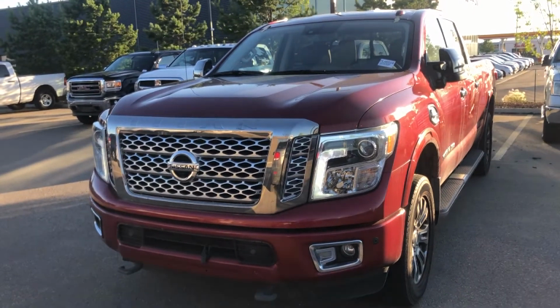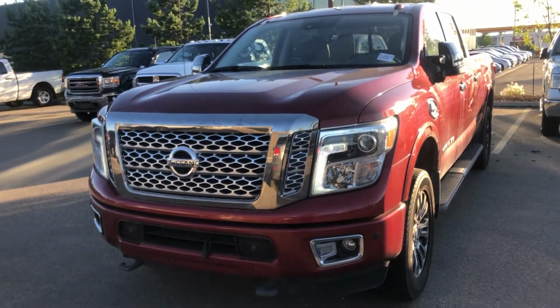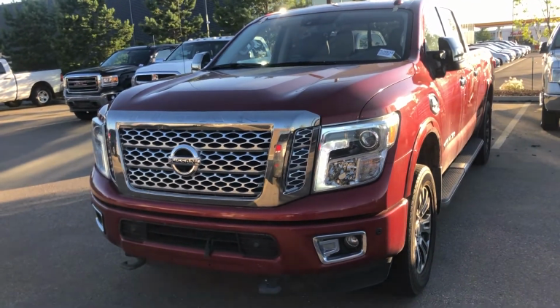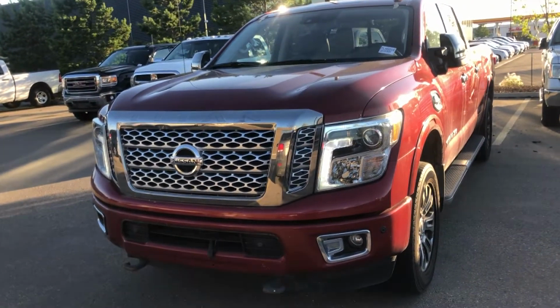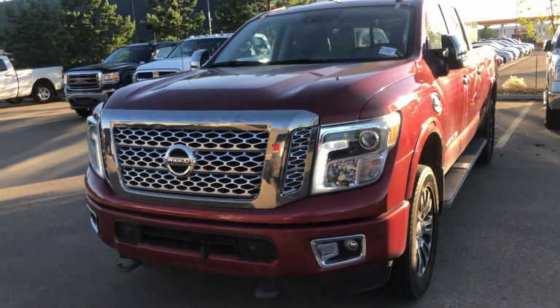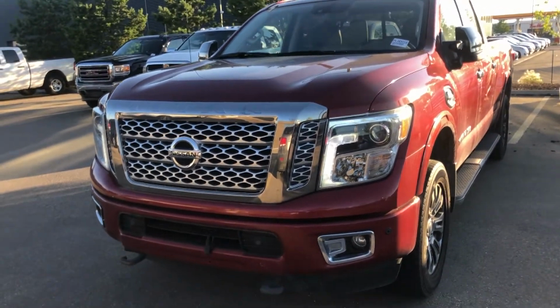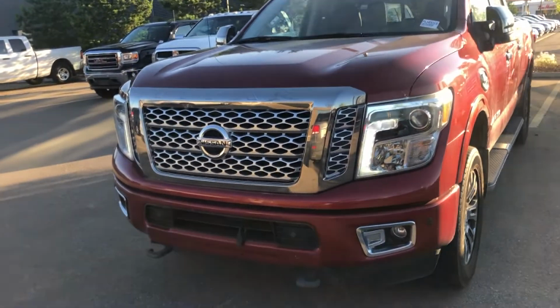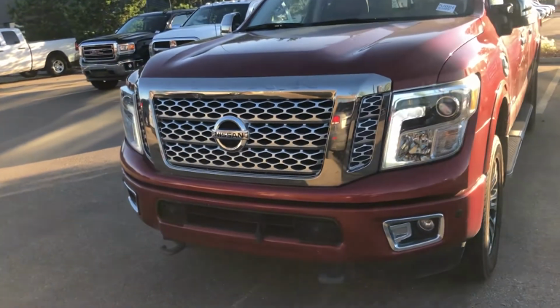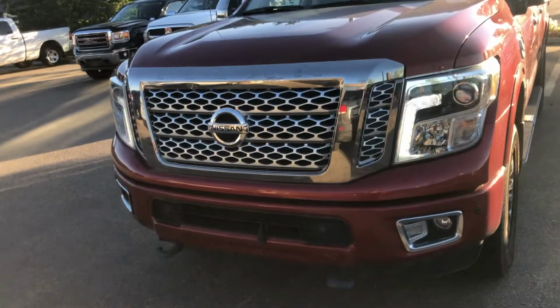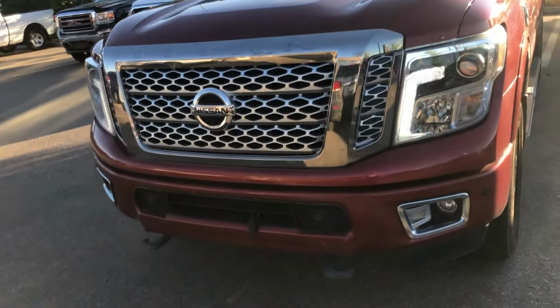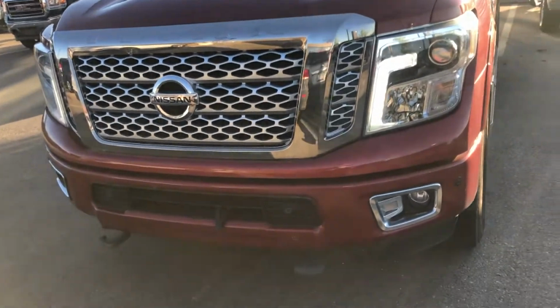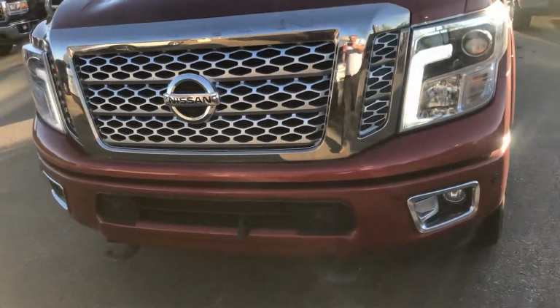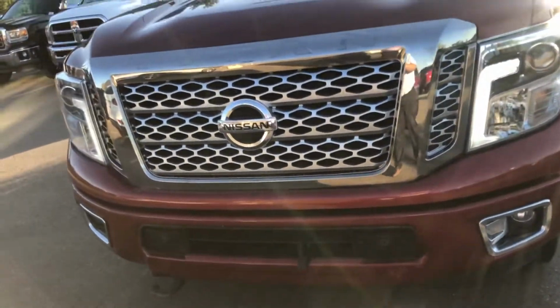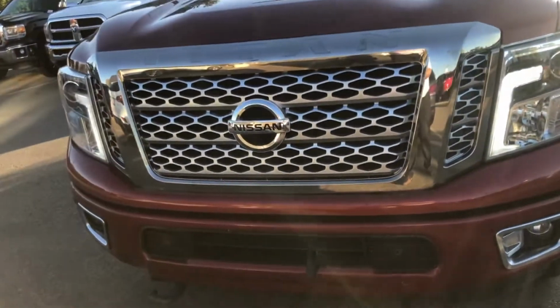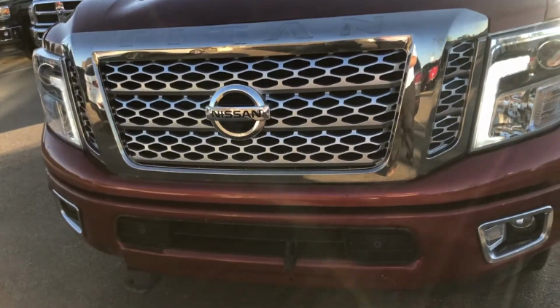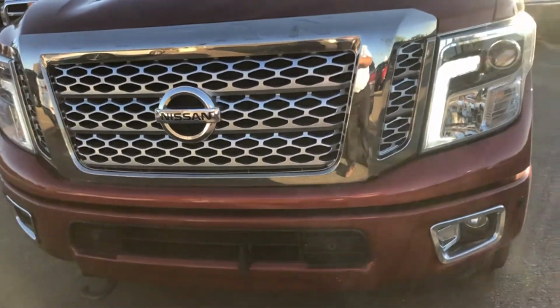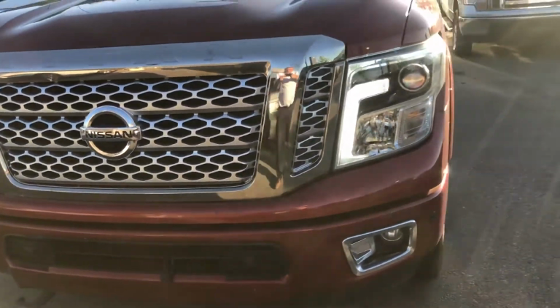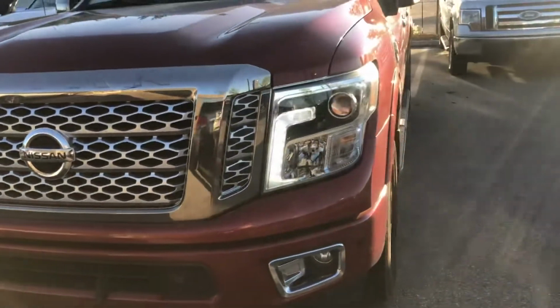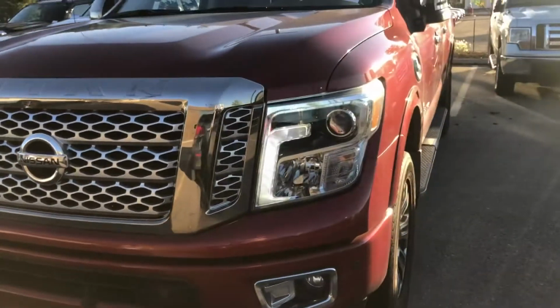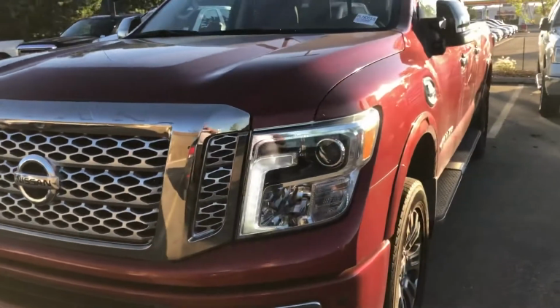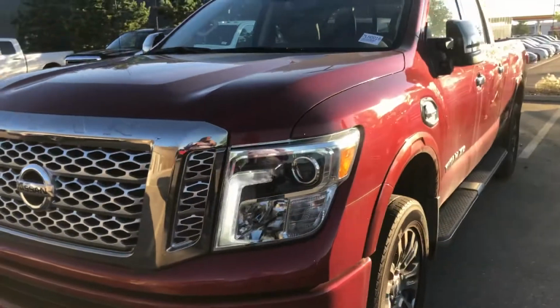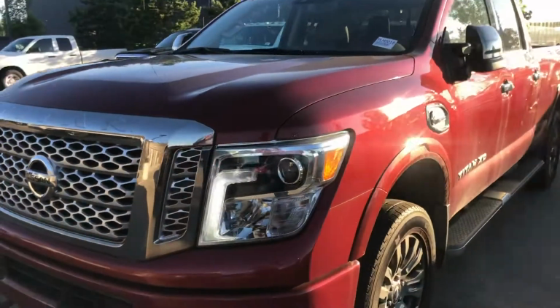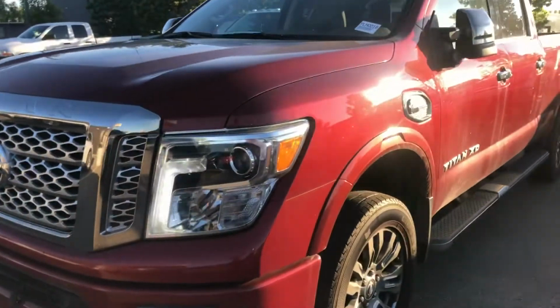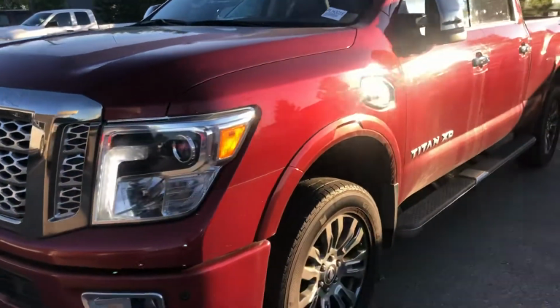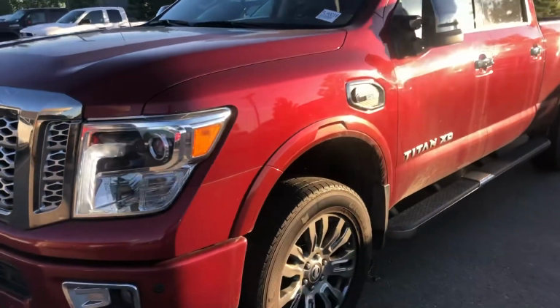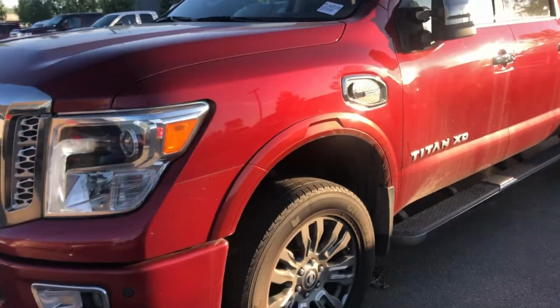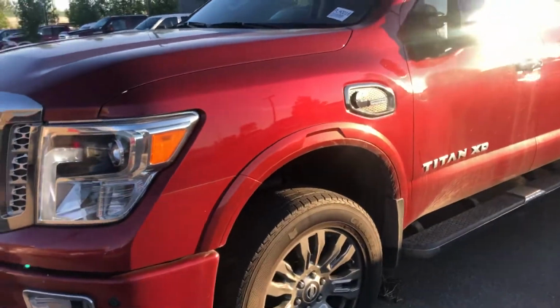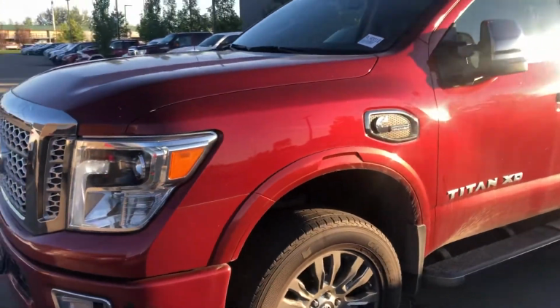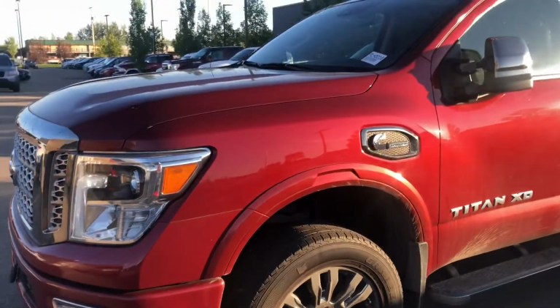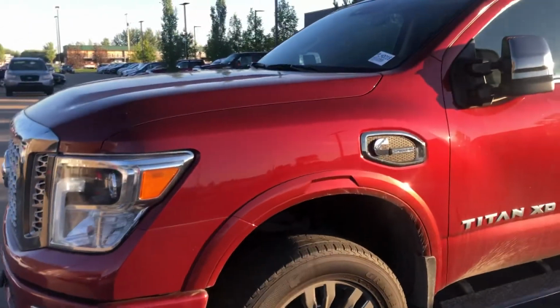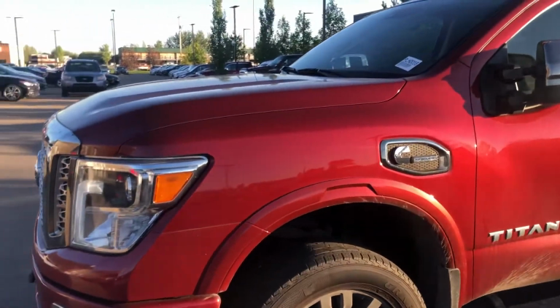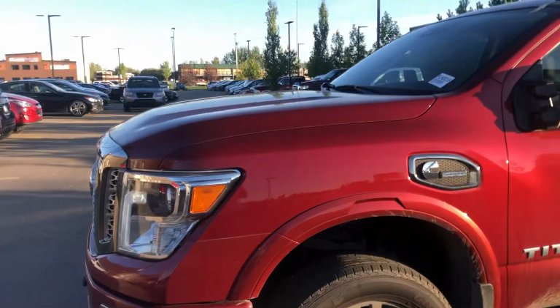Hi, this is Bob from Spruce Grove Hyundai. Wanted to do a quick walk around video of the 2016 Titan XD that we have here. This one's got the Cummins turbo diesel in it.